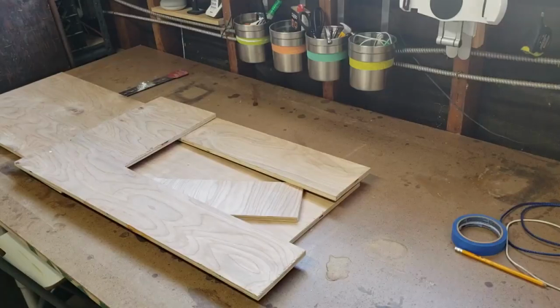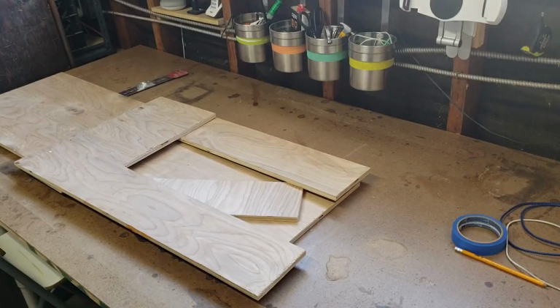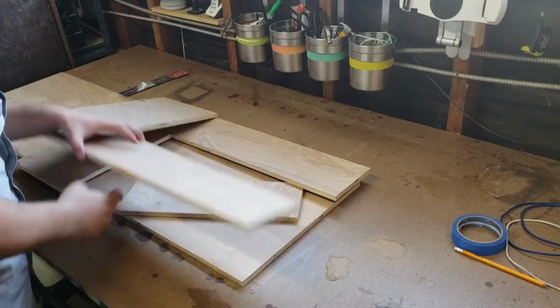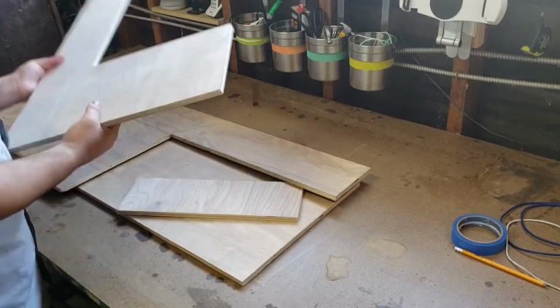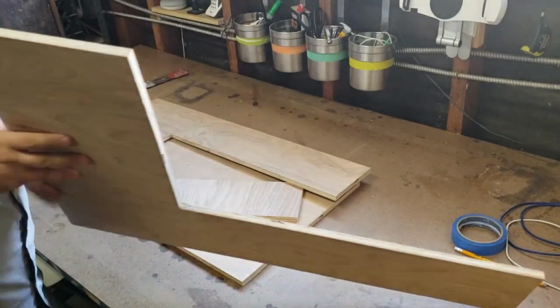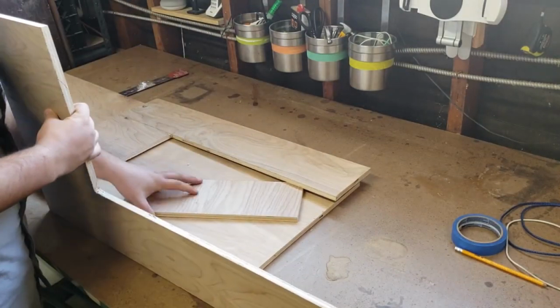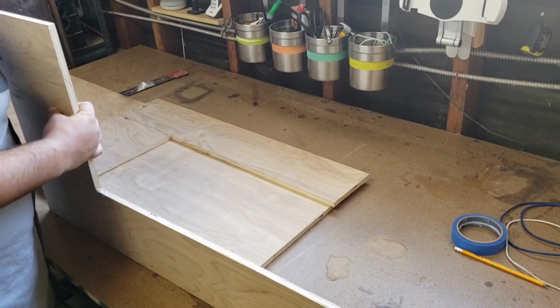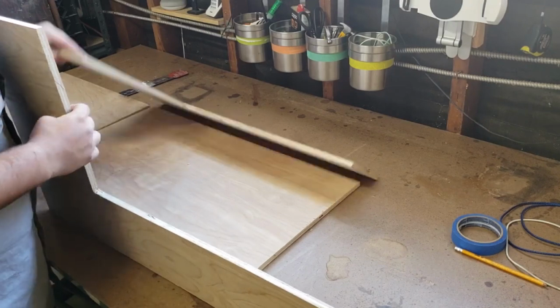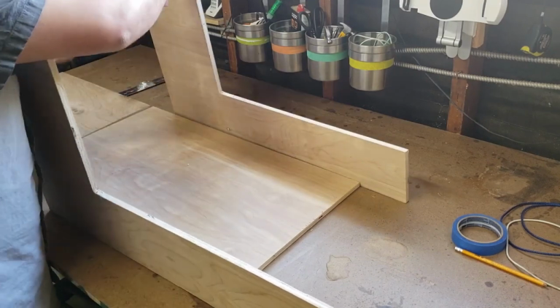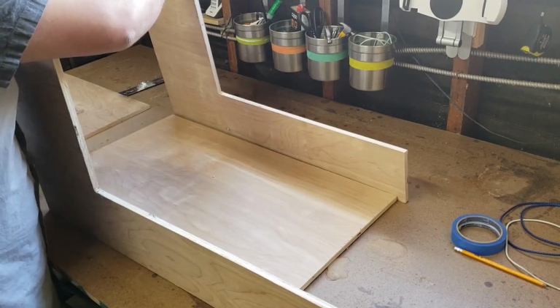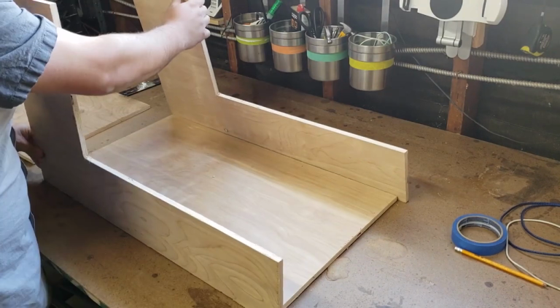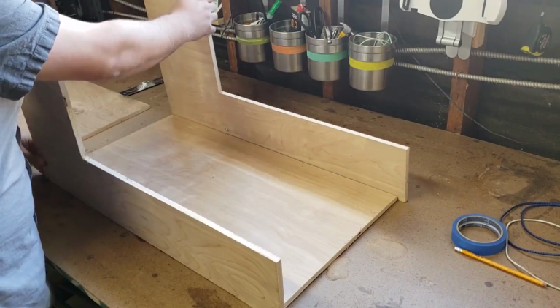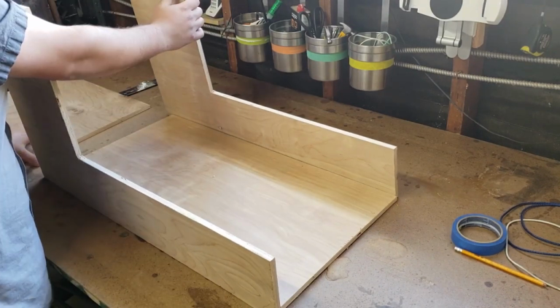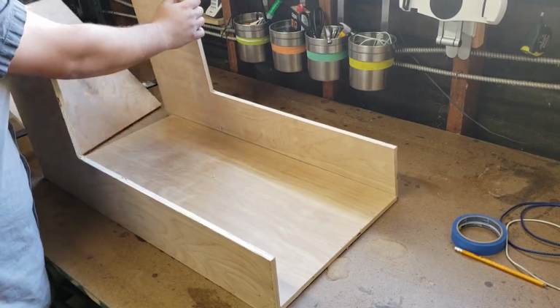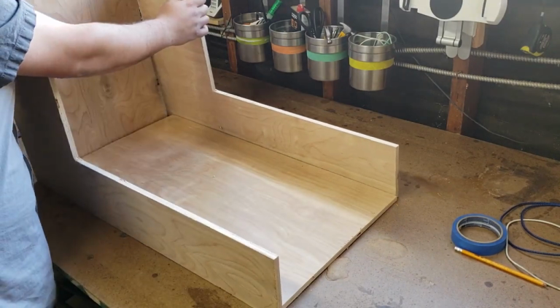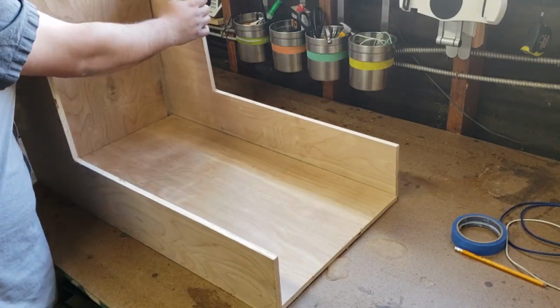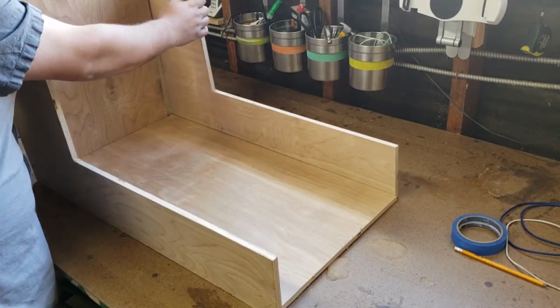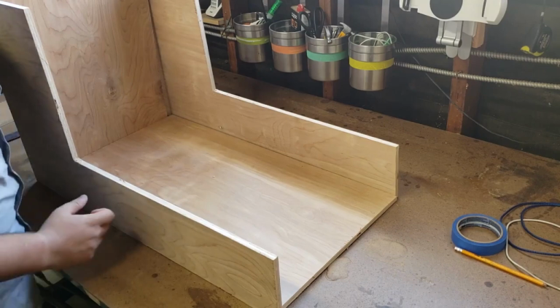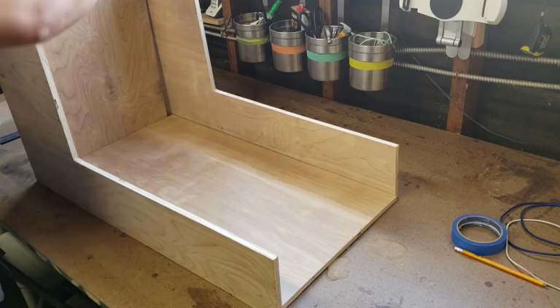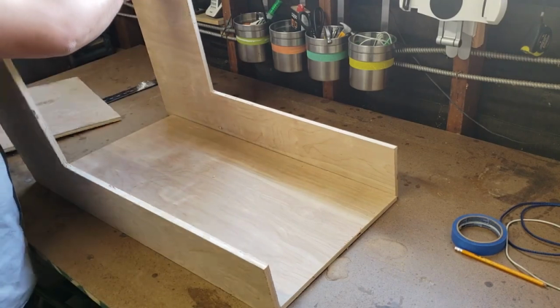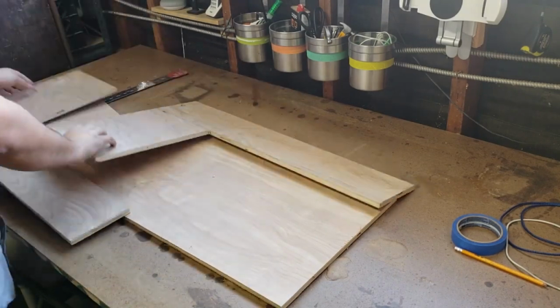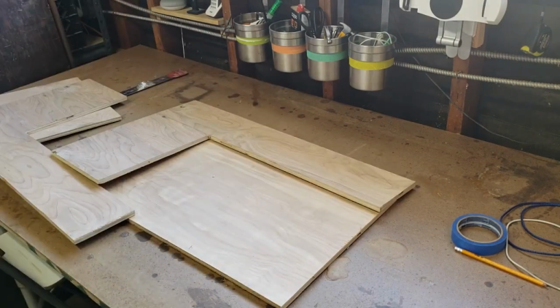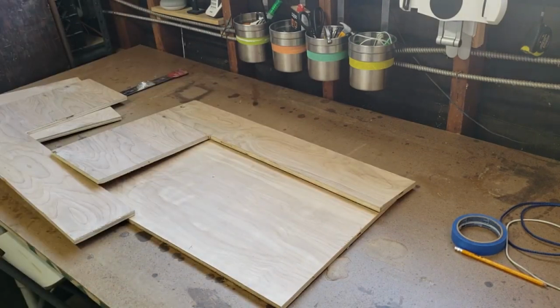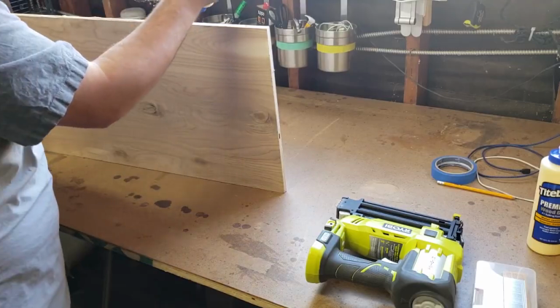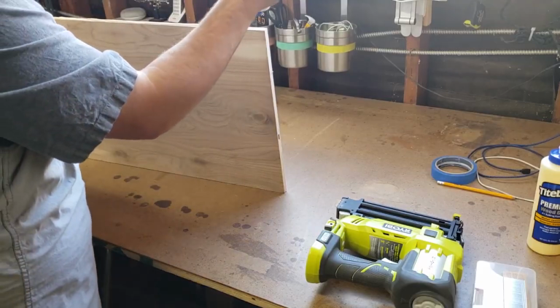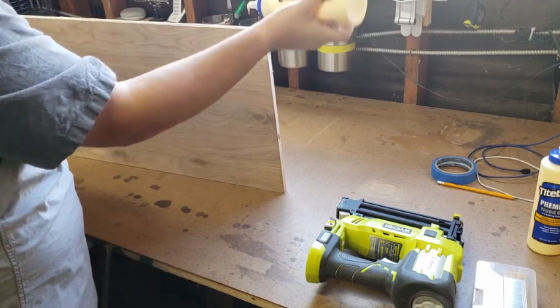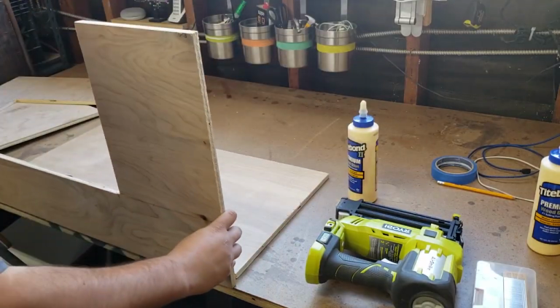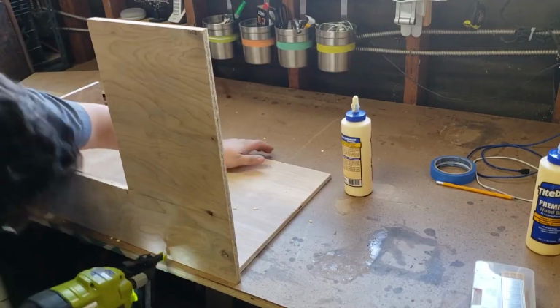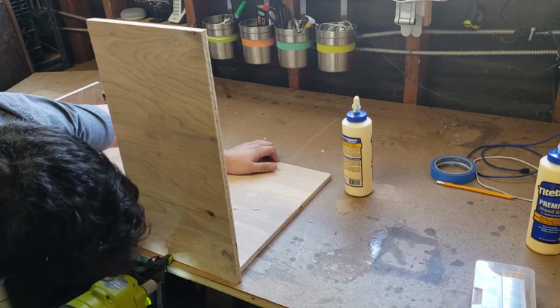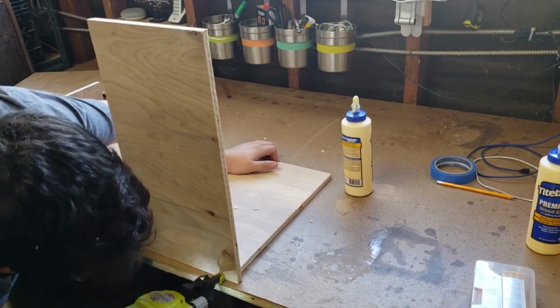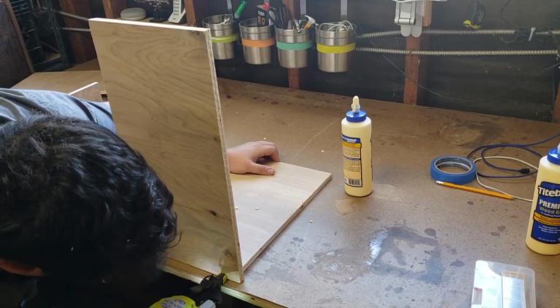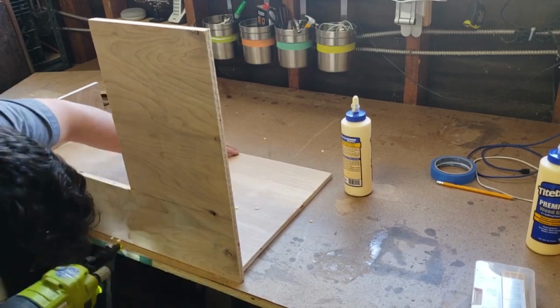I started by dry-fitting all of my pieces. Unfortunately, I lost the video of cutting the pieces, but they were pretty simple cuts and very specific to my space. If you make this, make sure to measure the space this will end up in and the plastic litter box that goes inside. I used about half a sheet of half-inch plywood for mine.